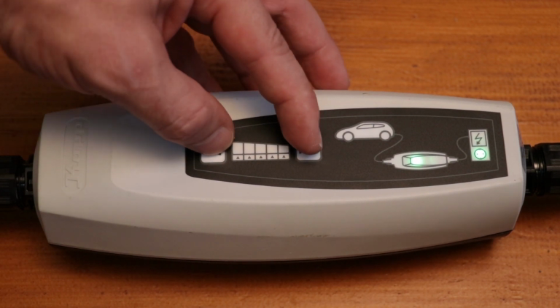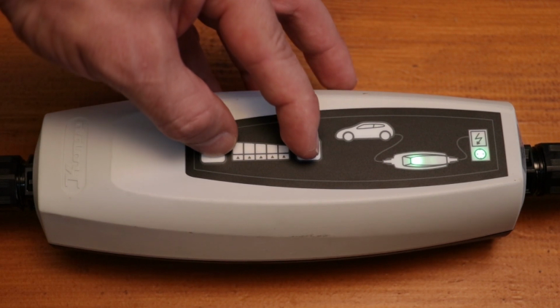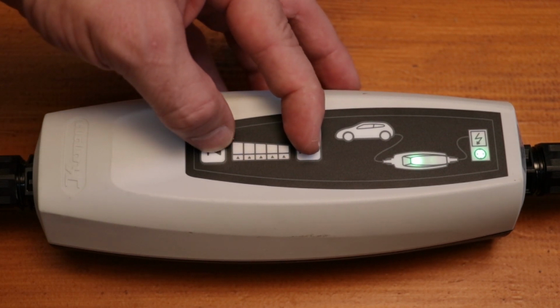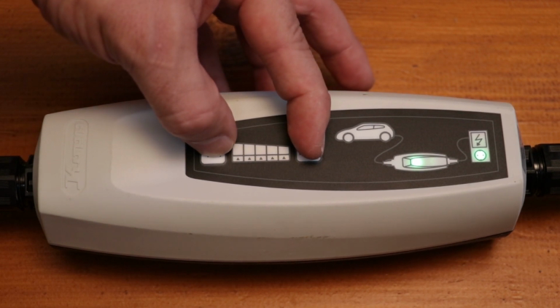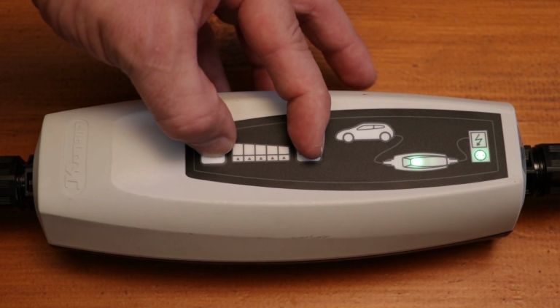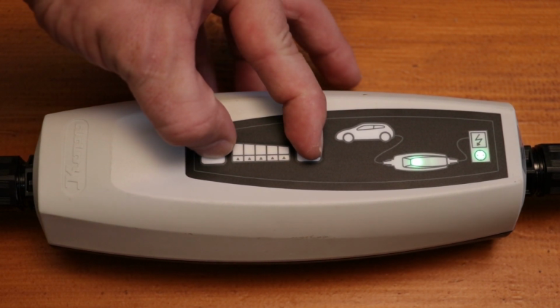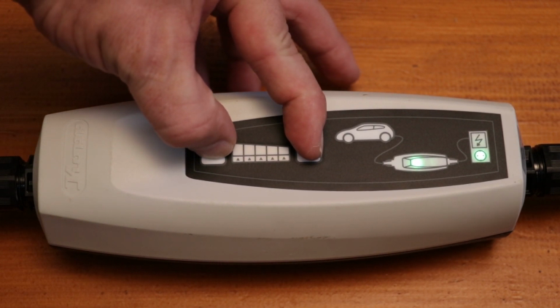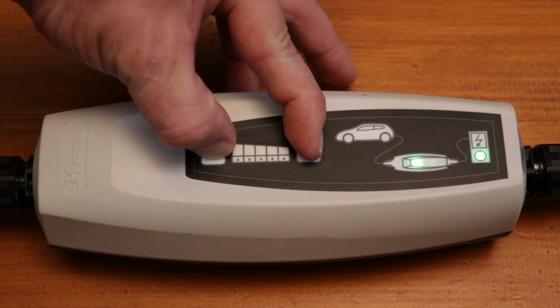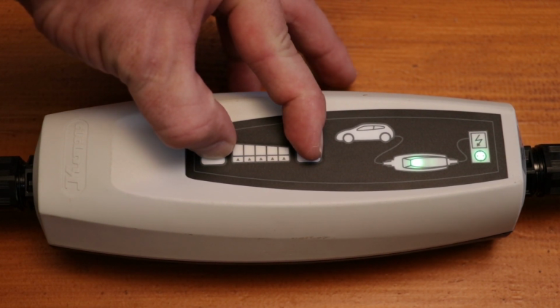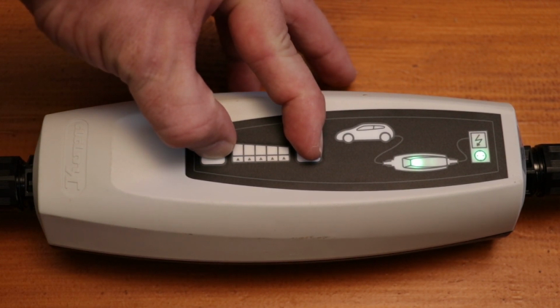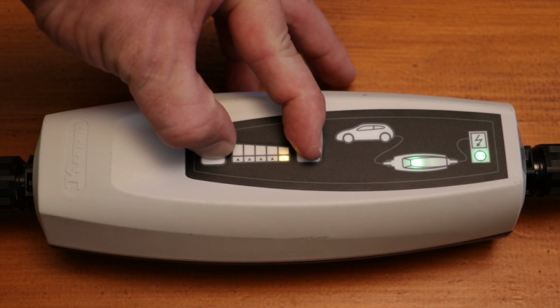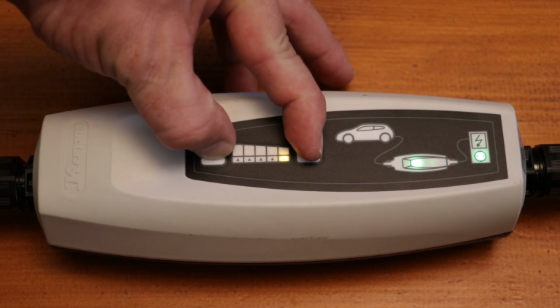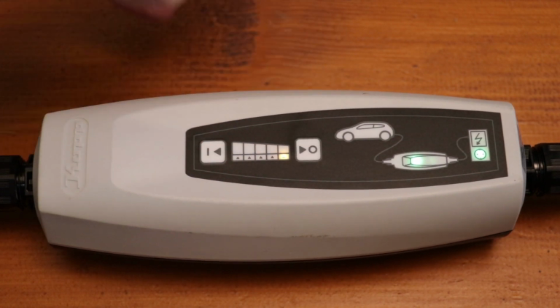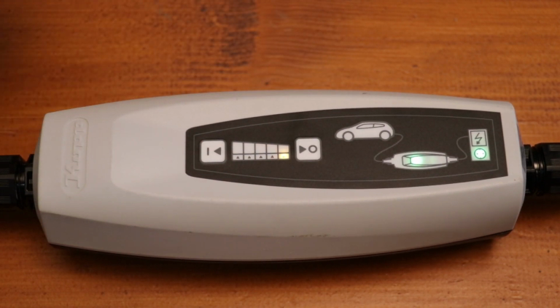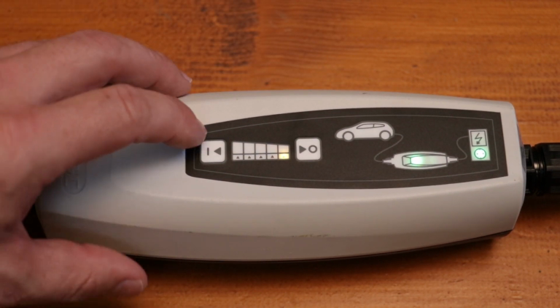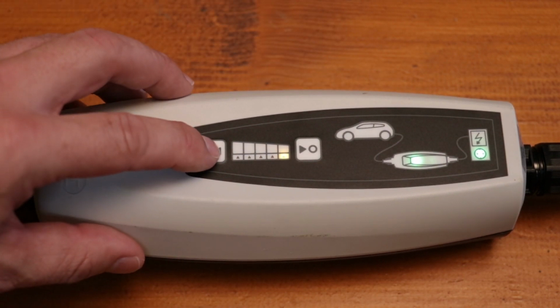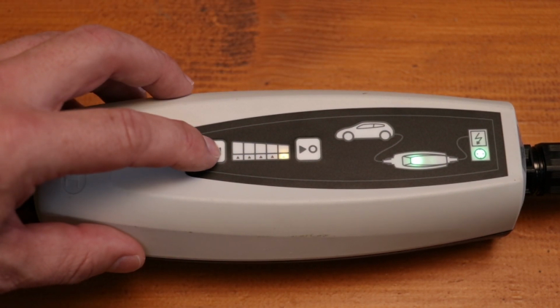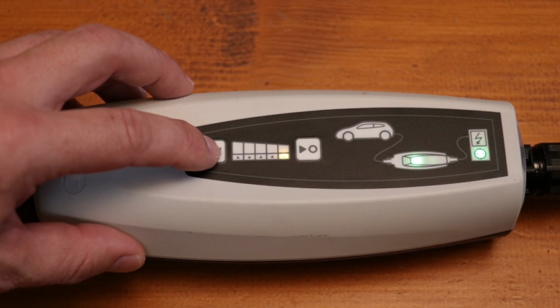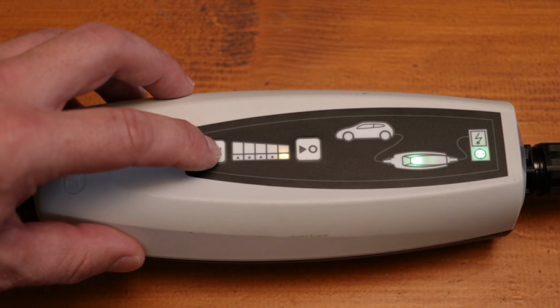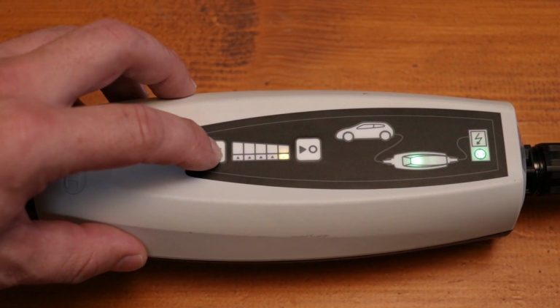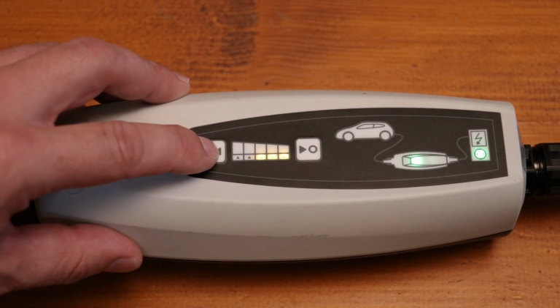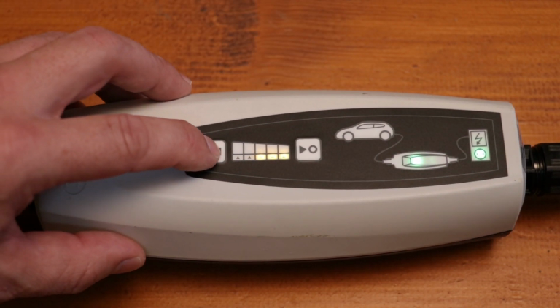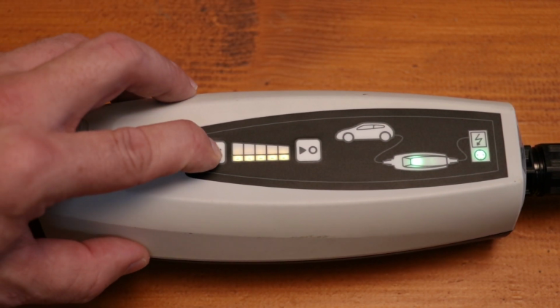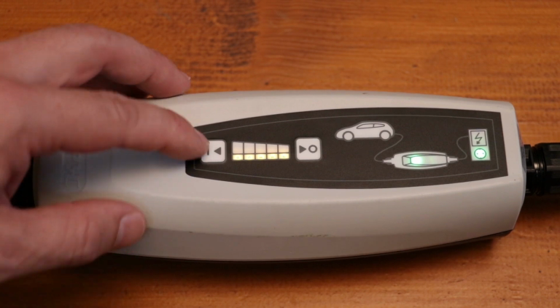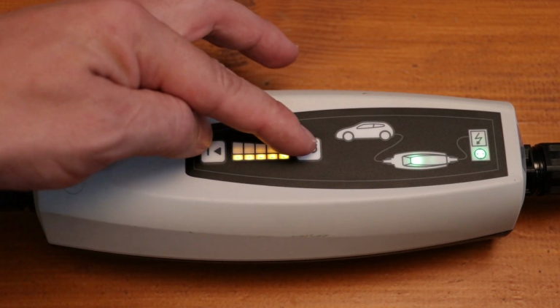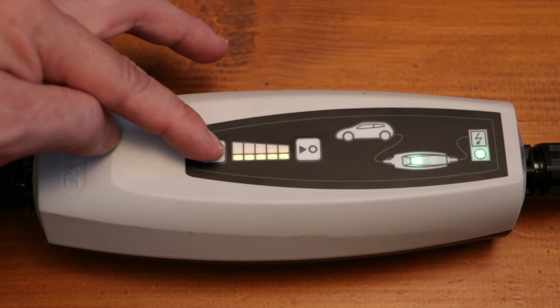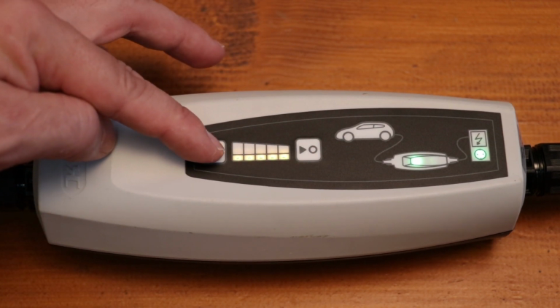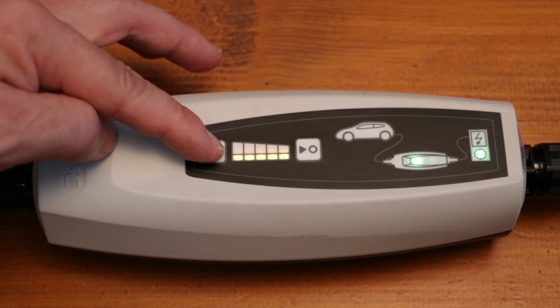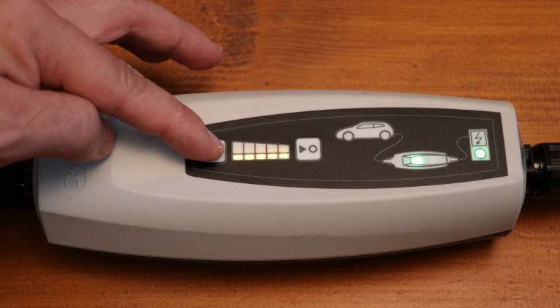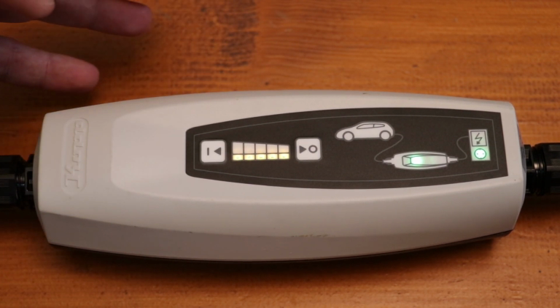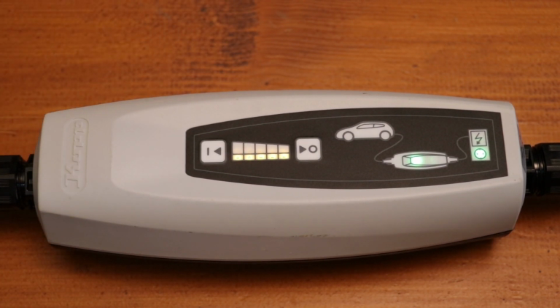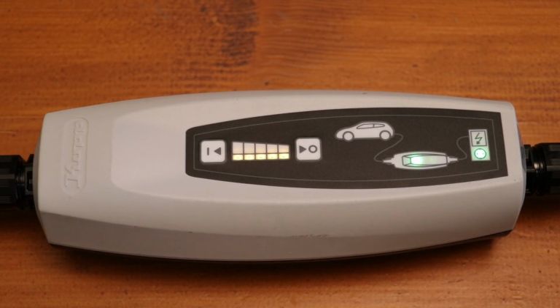You just have to change it by pressing both buttons together for 5 seconds, then press 1 twice to reach the maximum current for charging your car.